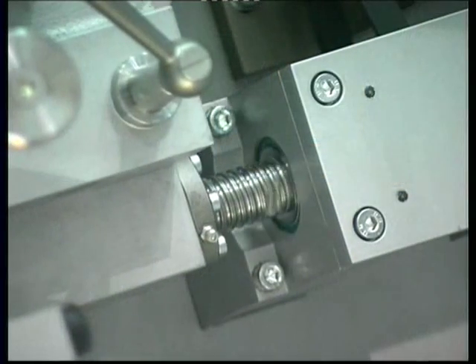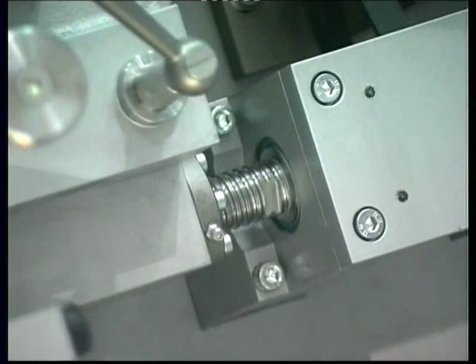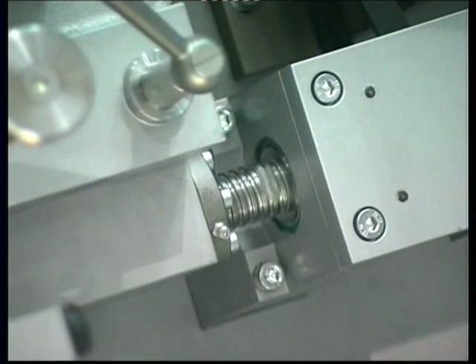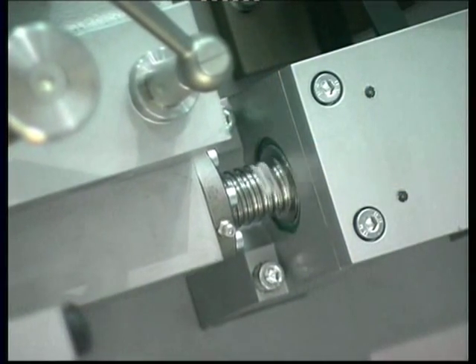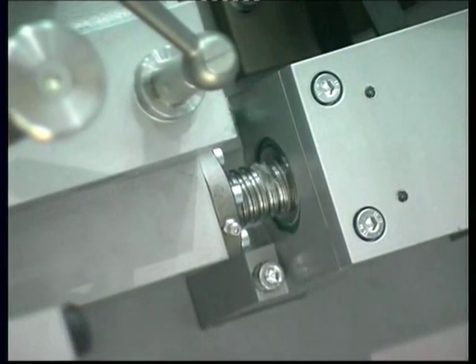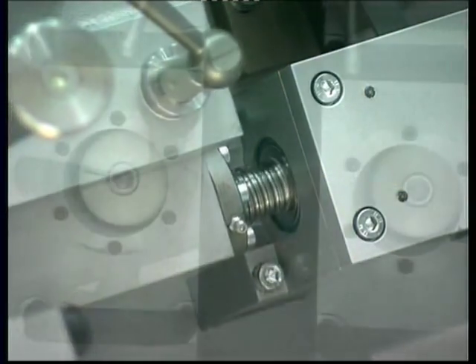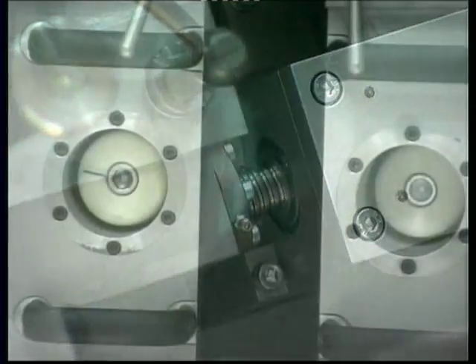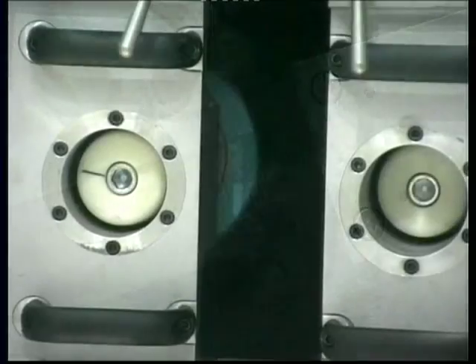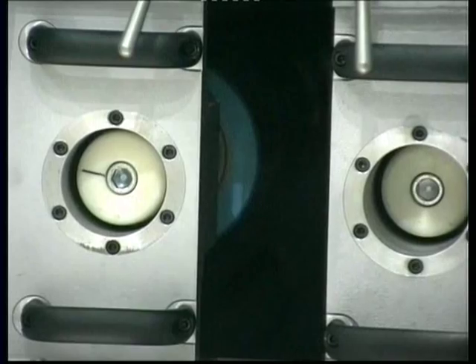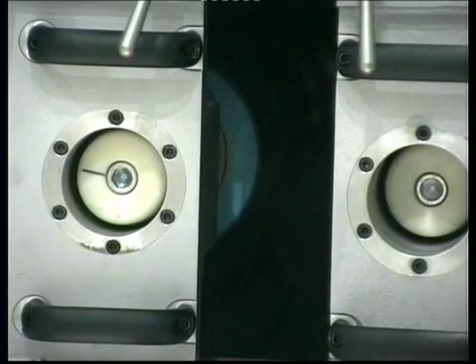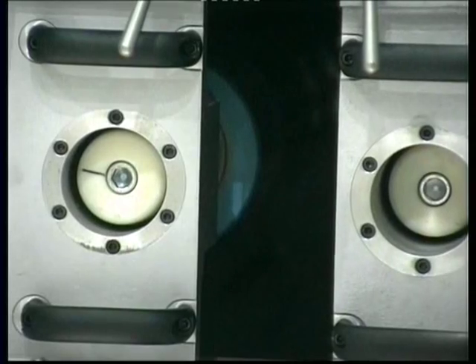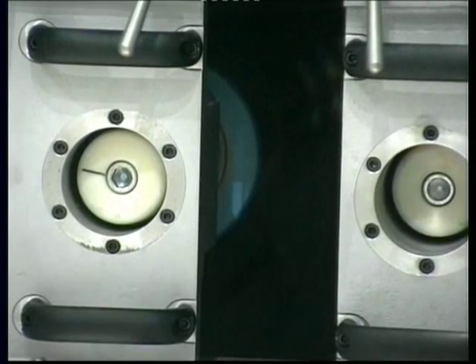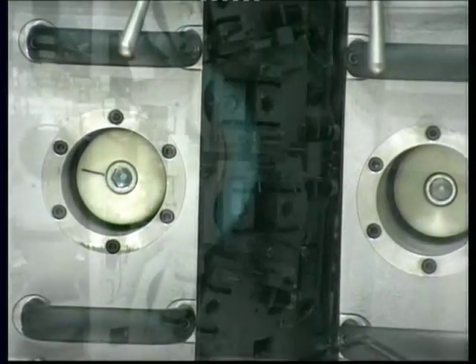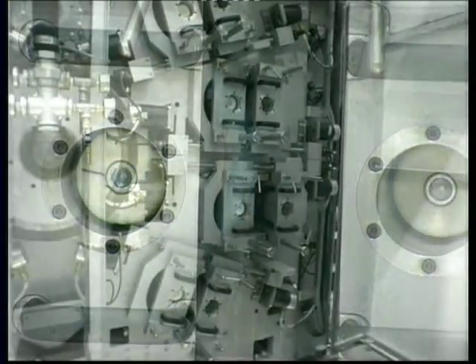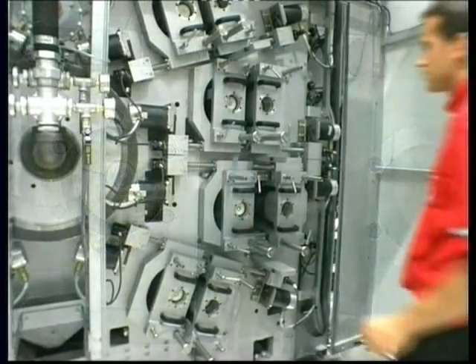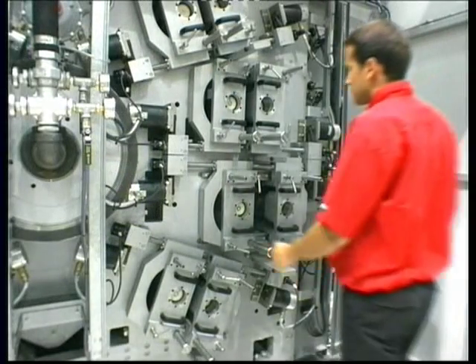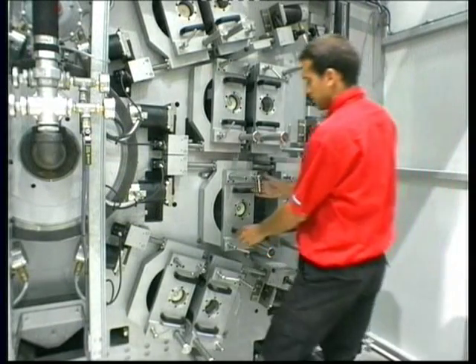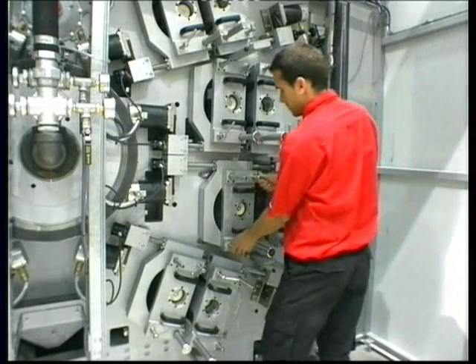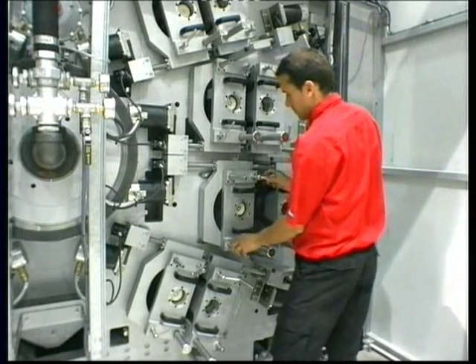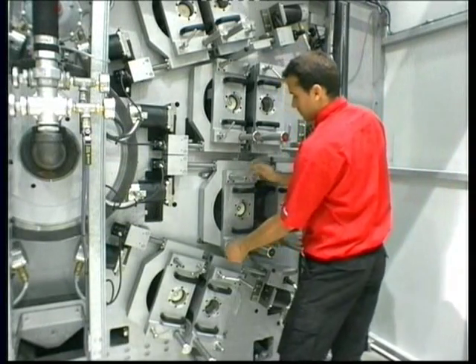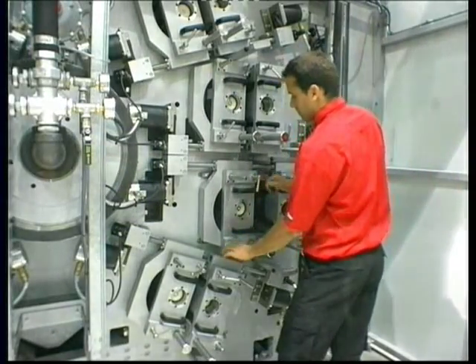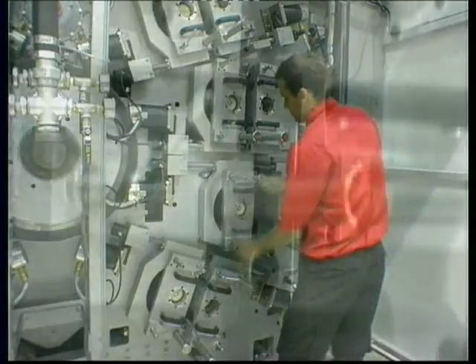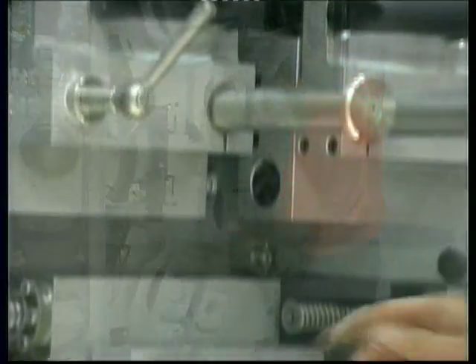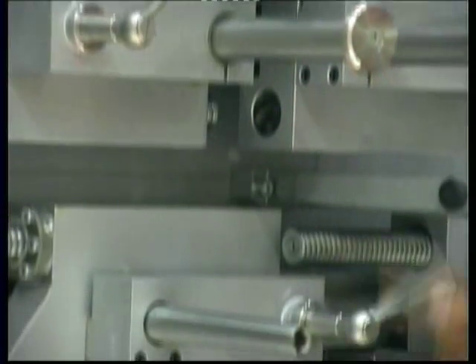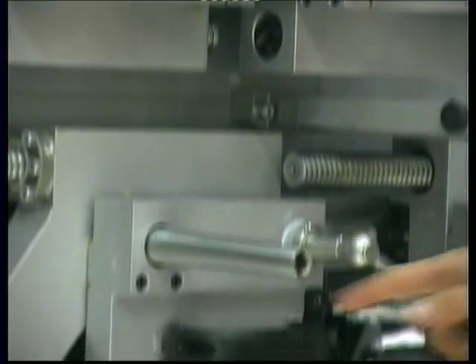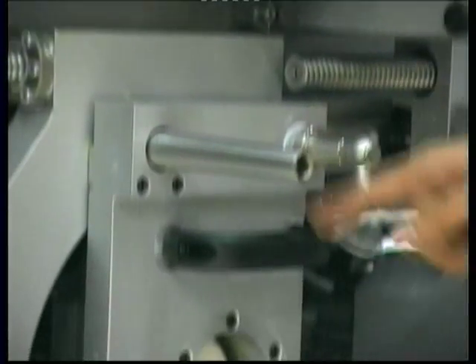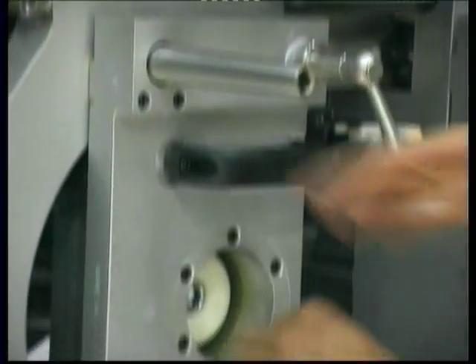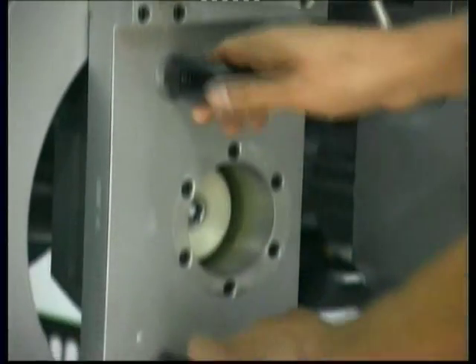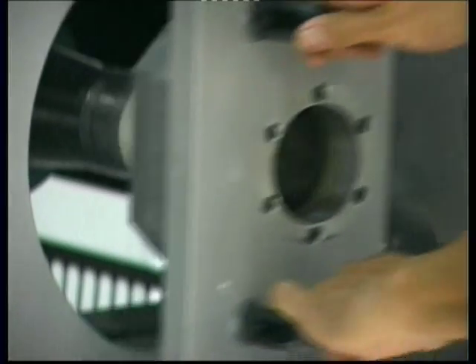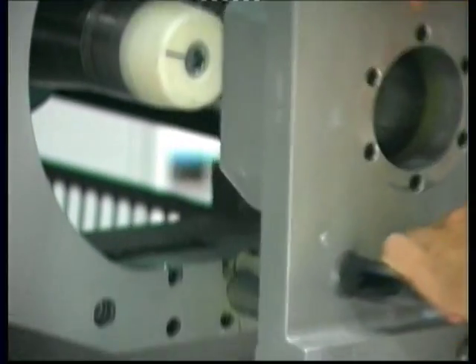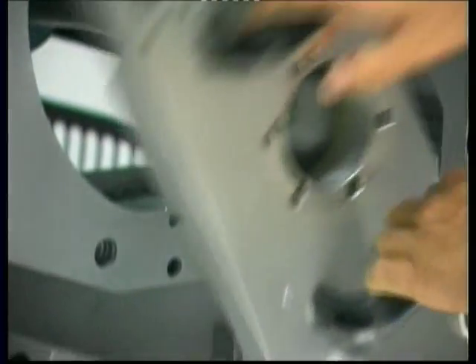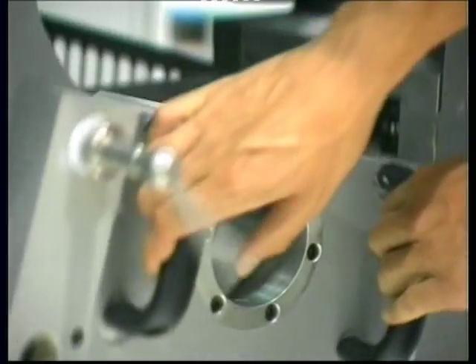Radial disposal of 8 print units around a cast alloy coated central impression cylinder, built under the closest TIR tolerances, allows a compact drum design and easy access.